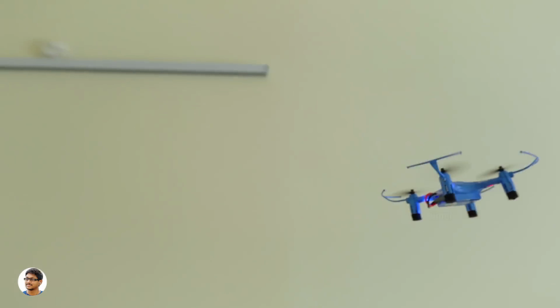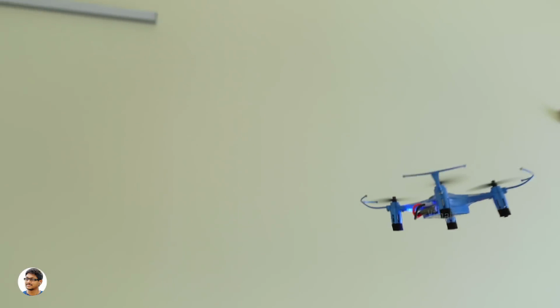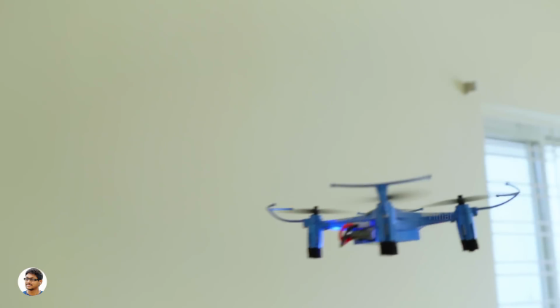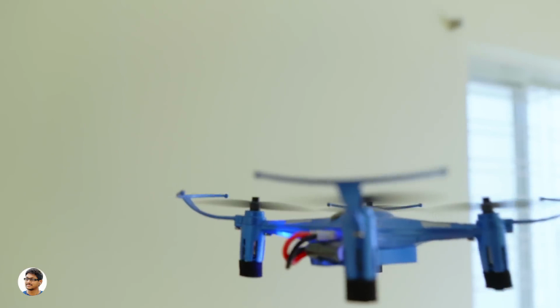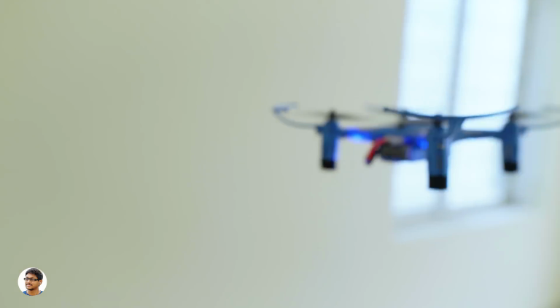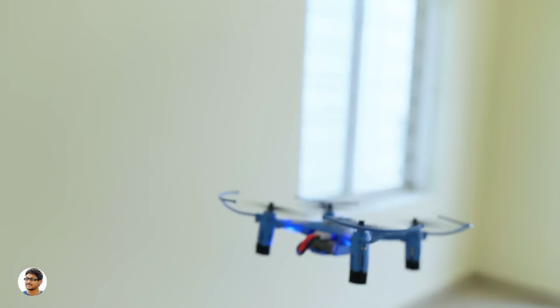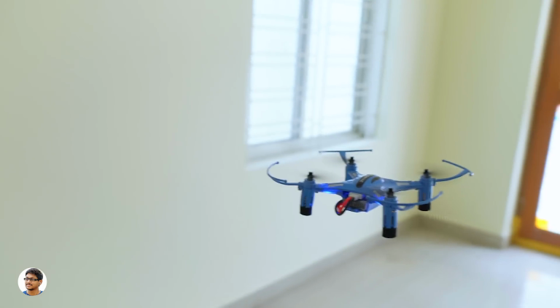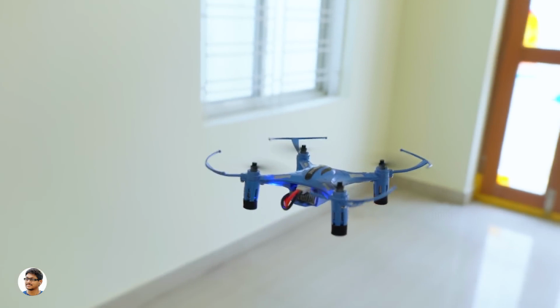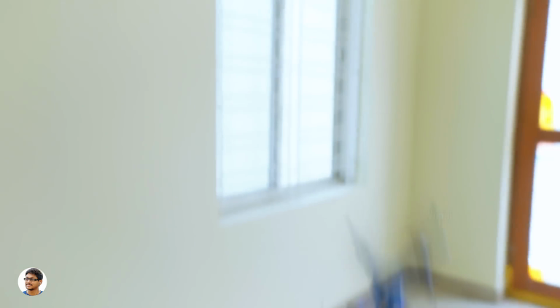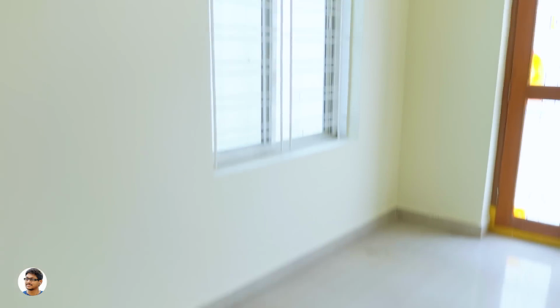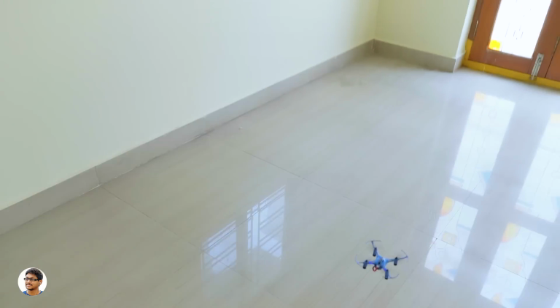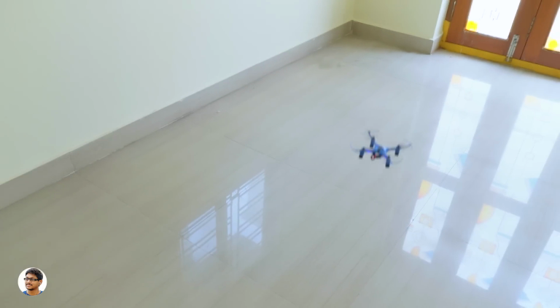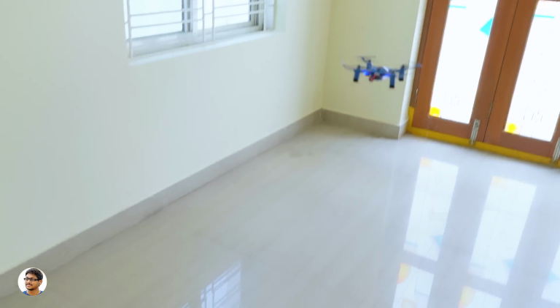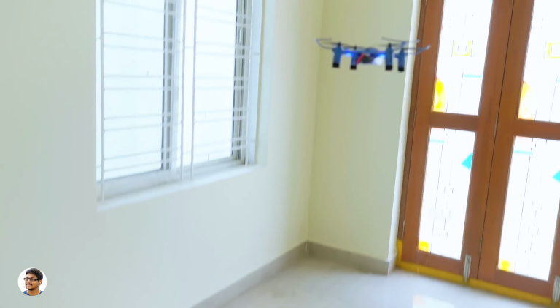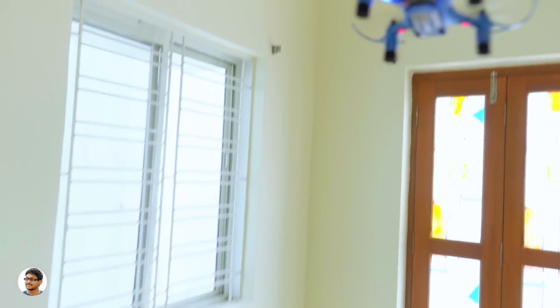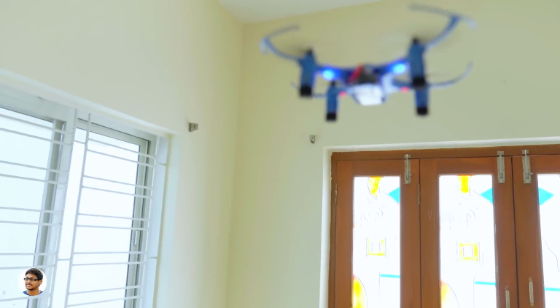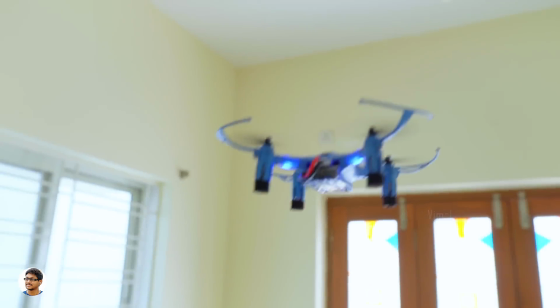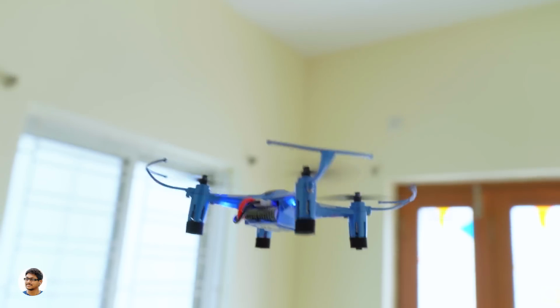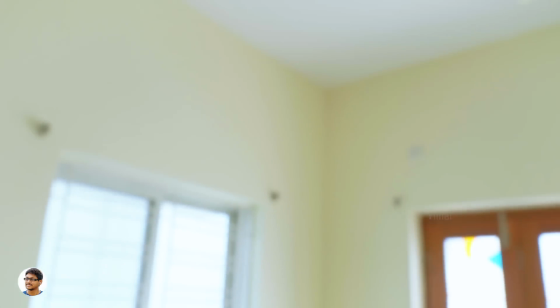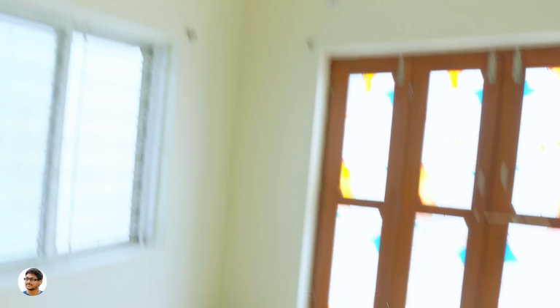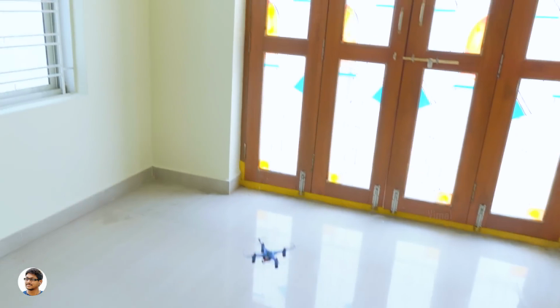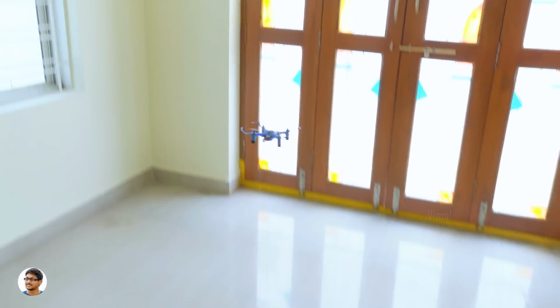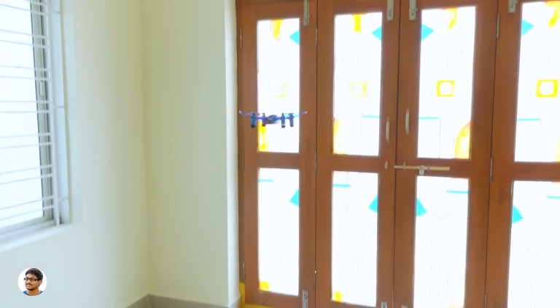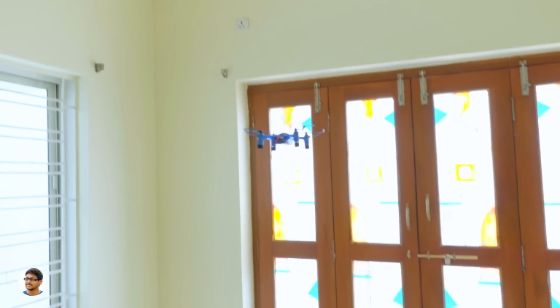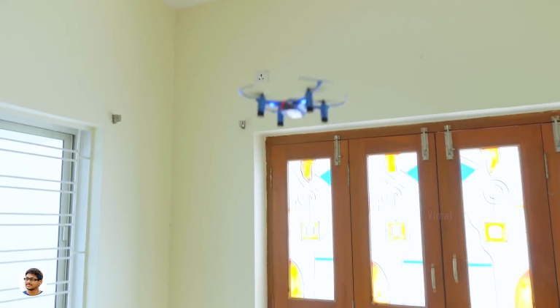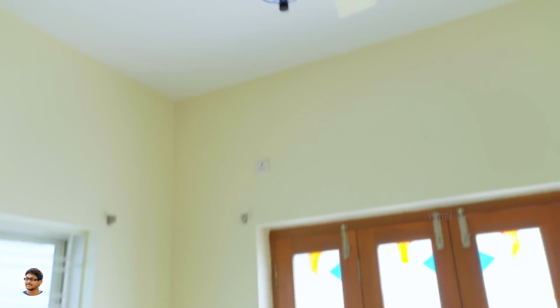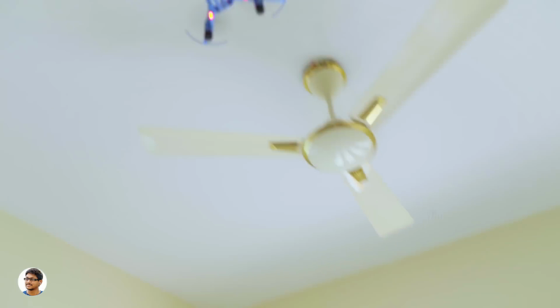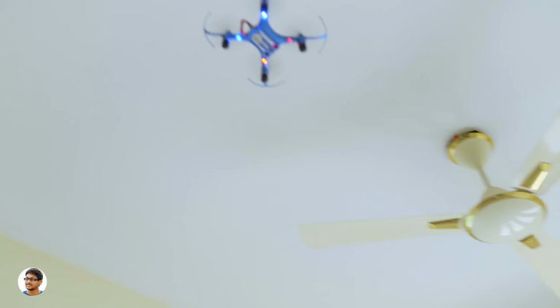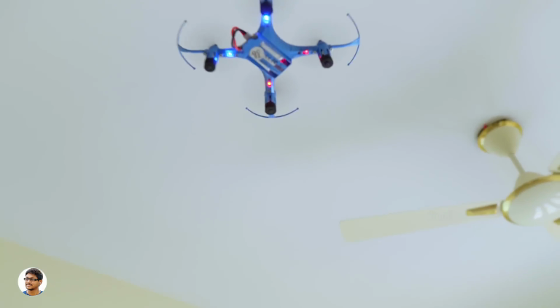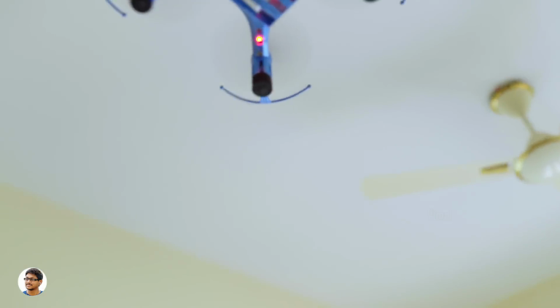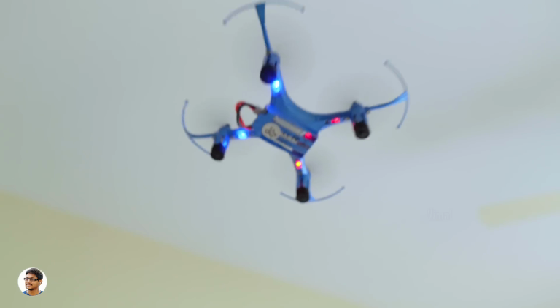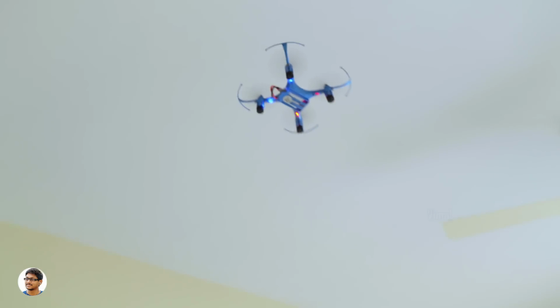Now let's try some flips and rolls. It can perform 360 degree flips and rolls, but I'd recommend flying it to a good altitude before performing them as the drone loses some altitude during the maneuver. Overall, it's a good quadcopter and I had a great time flying this drone.